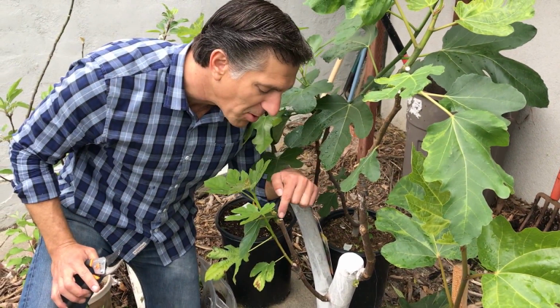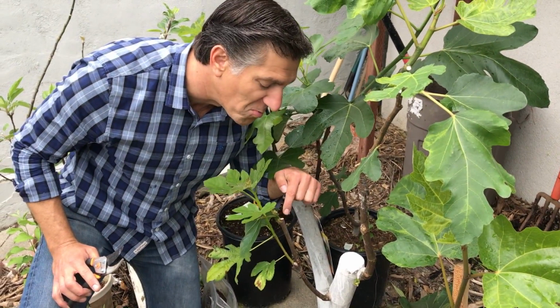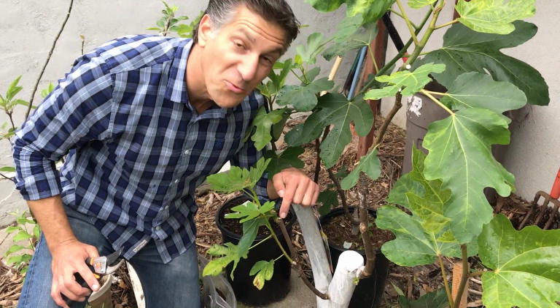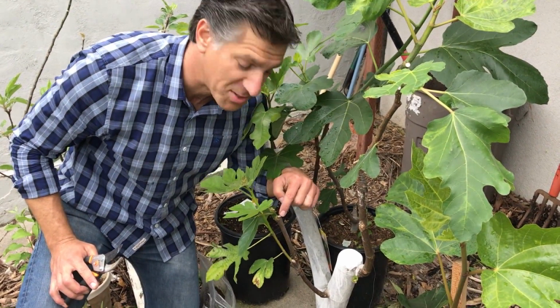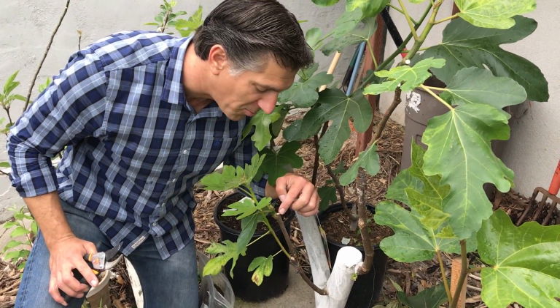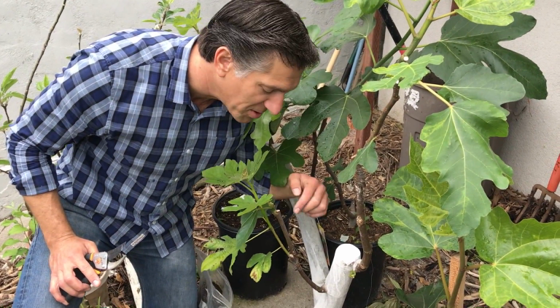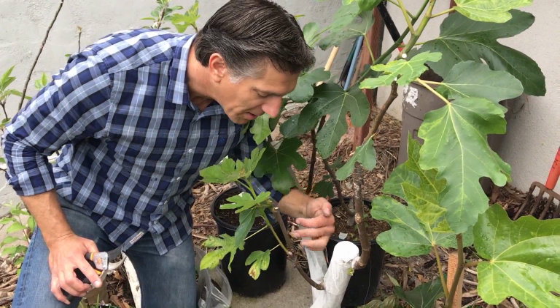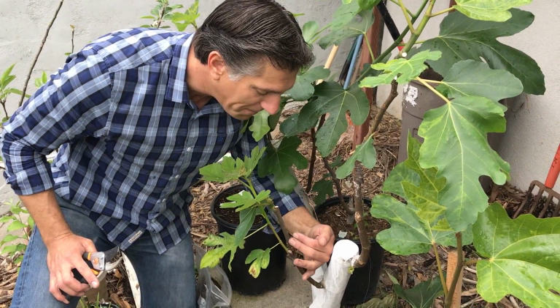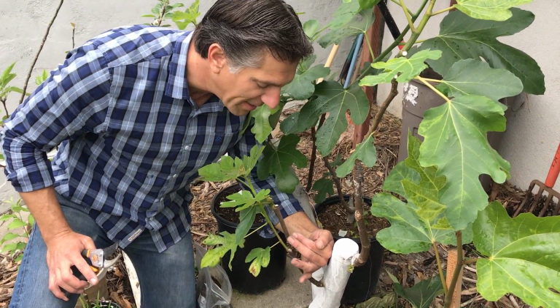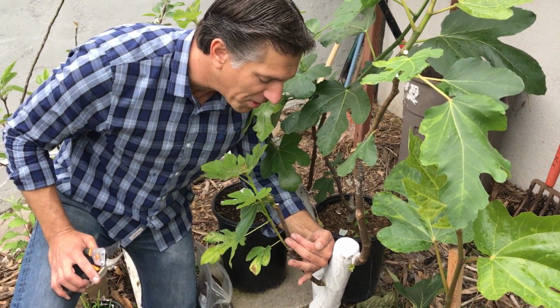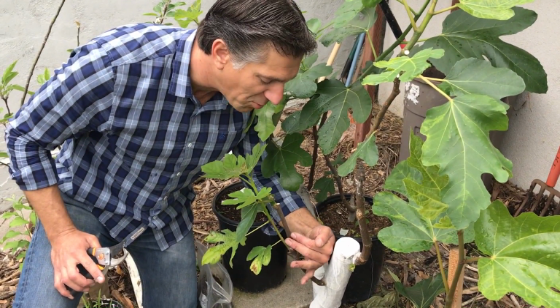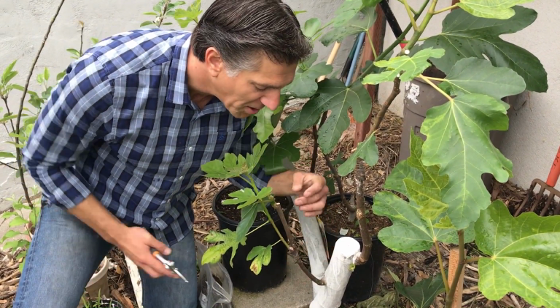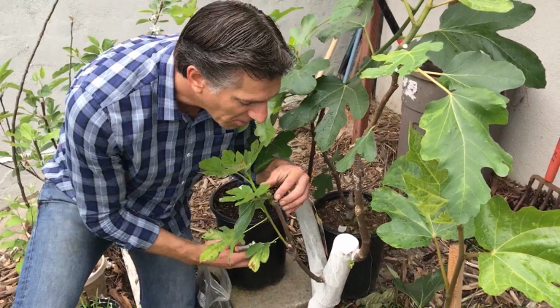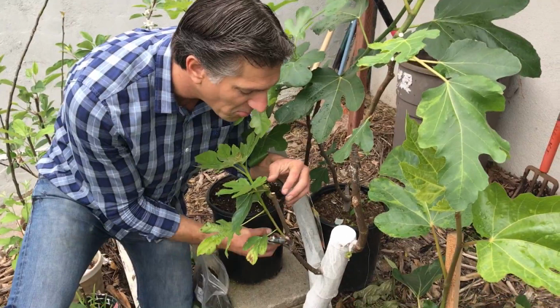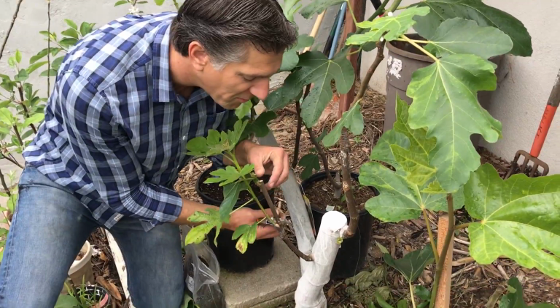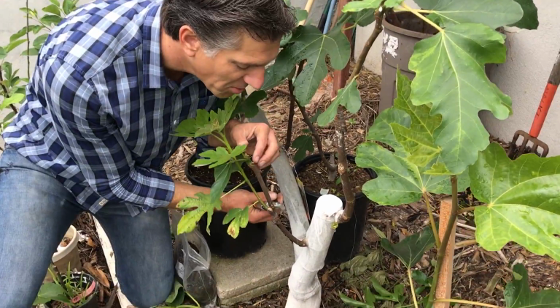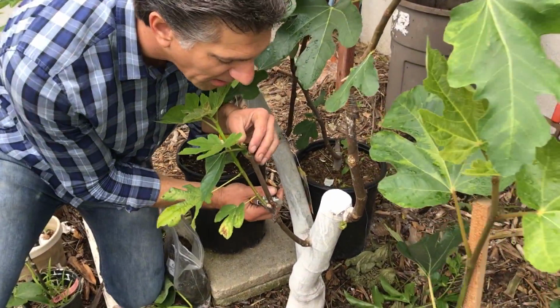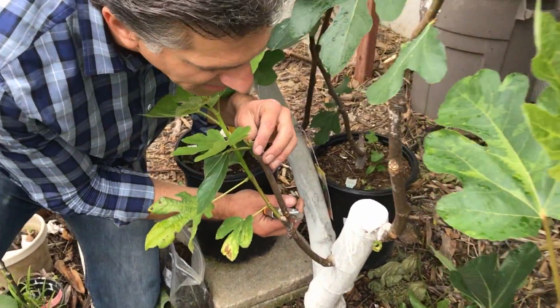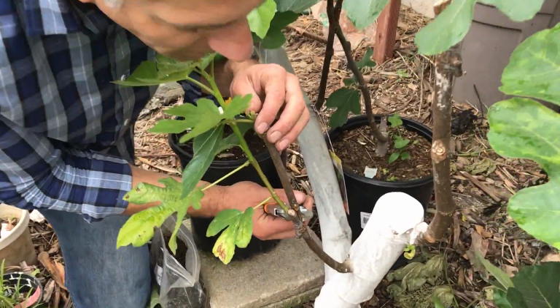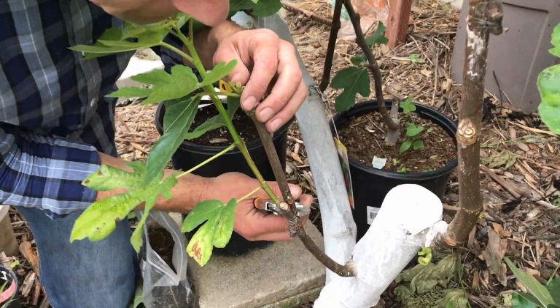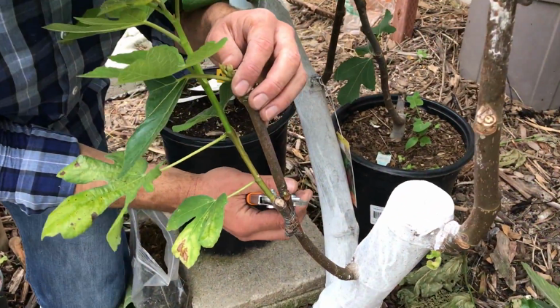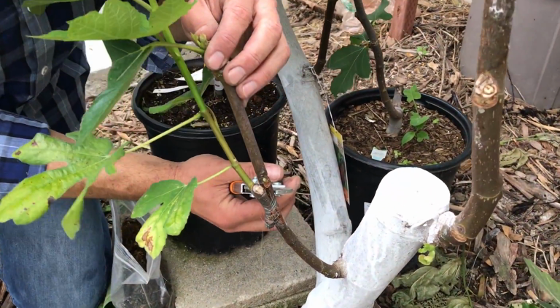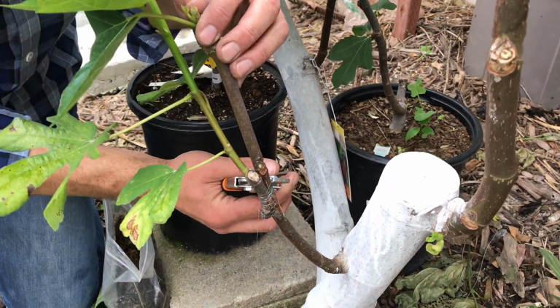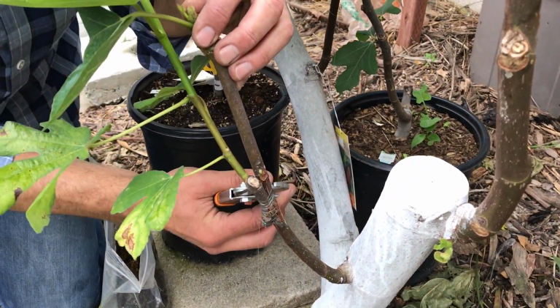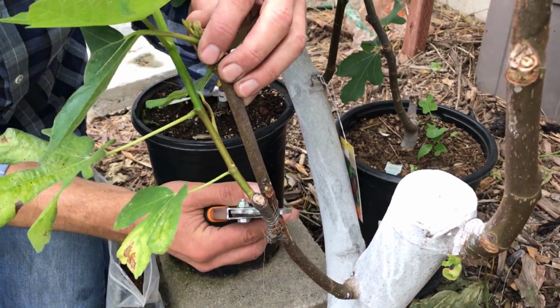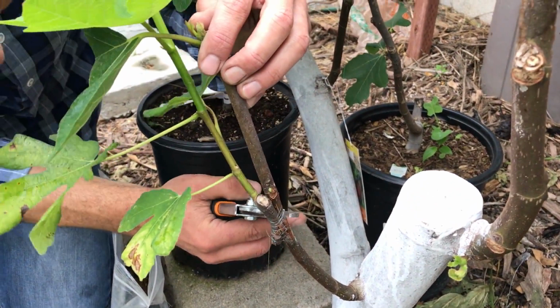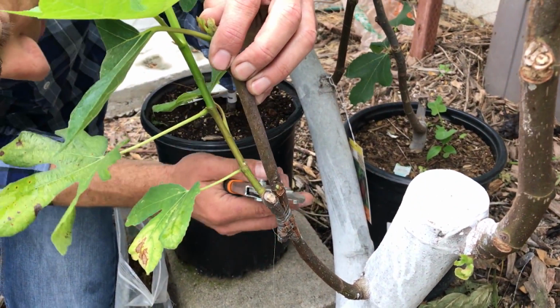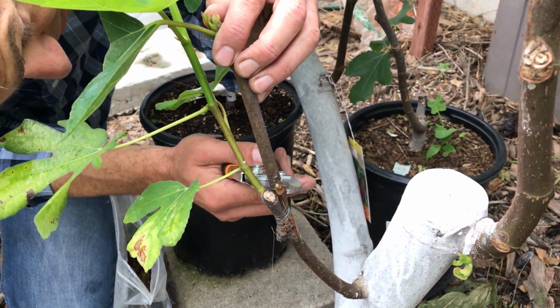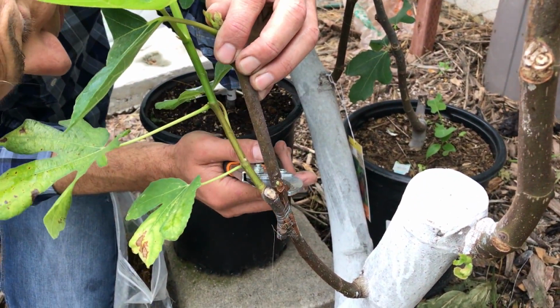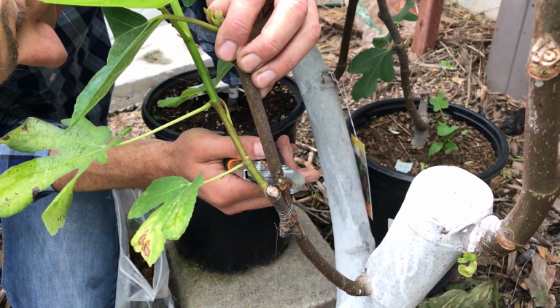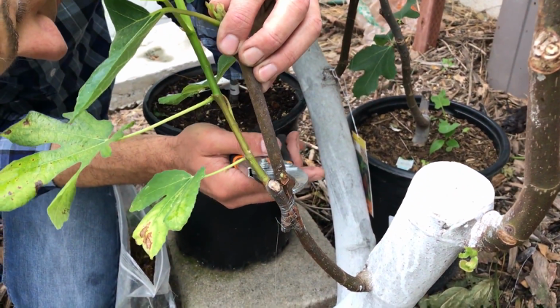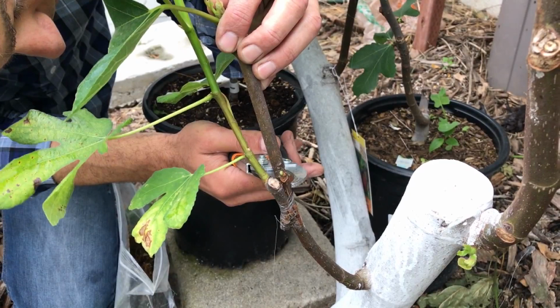Now we're going to remove the root stock which is competing with its branch. We're going to remove the root stock like so — let me get in there a little closer.